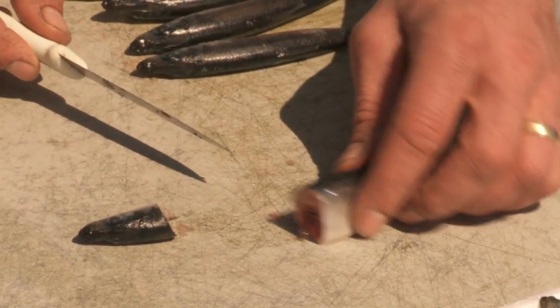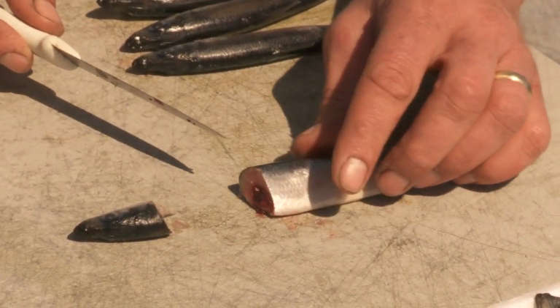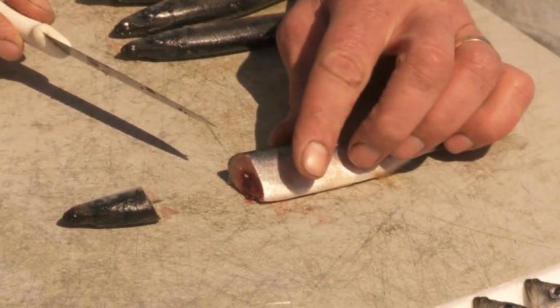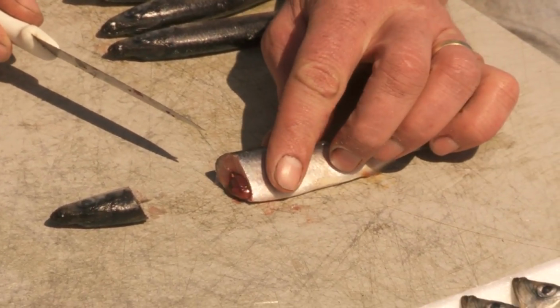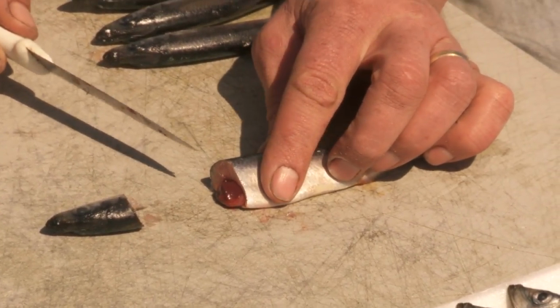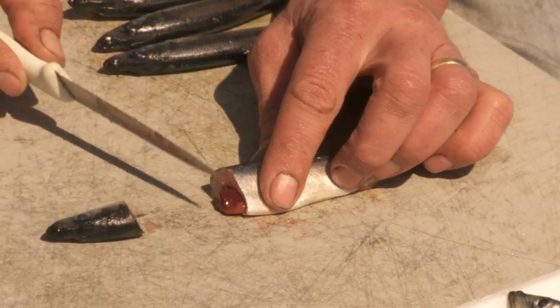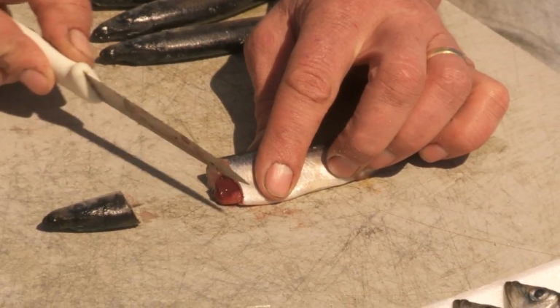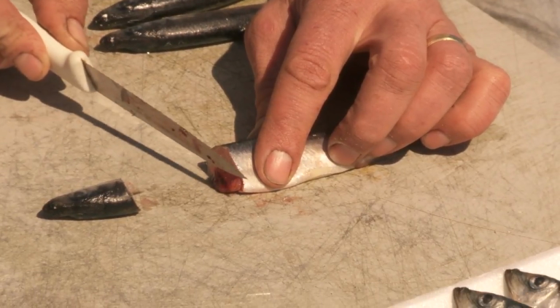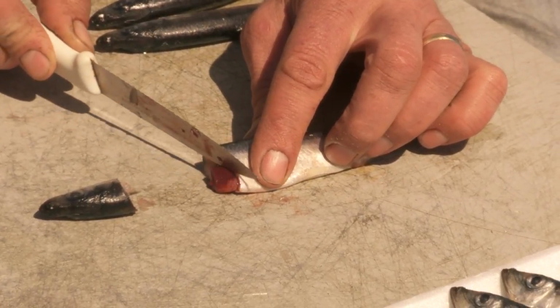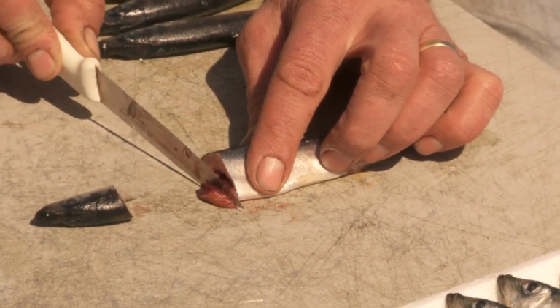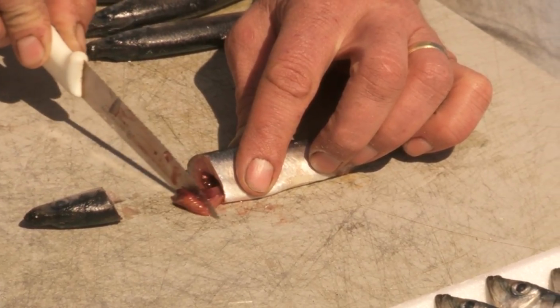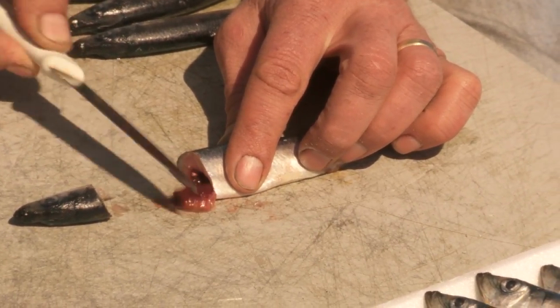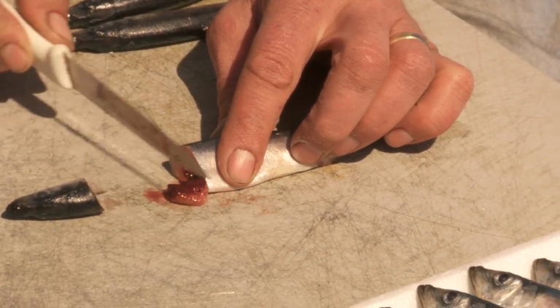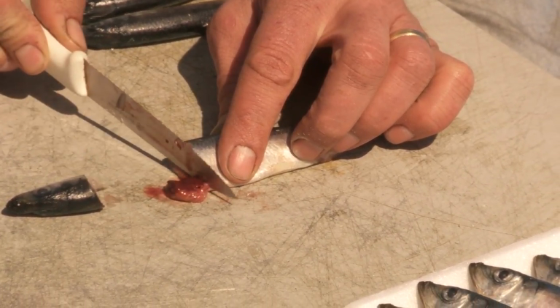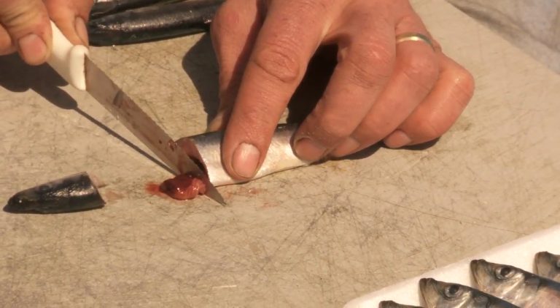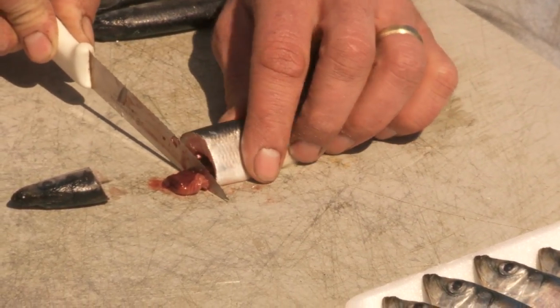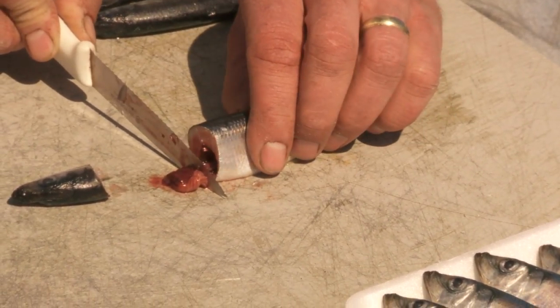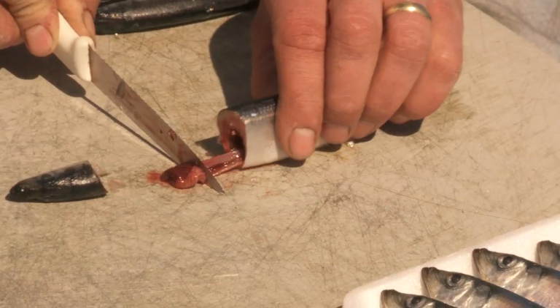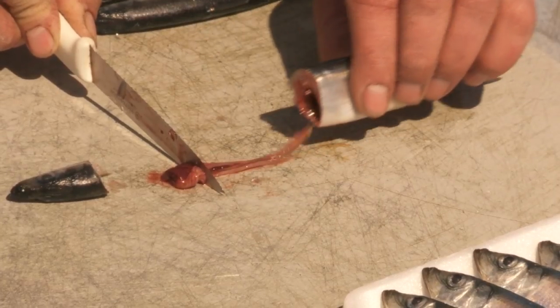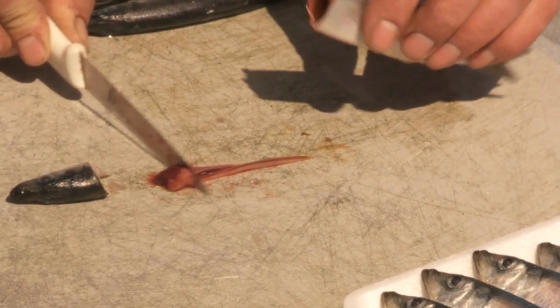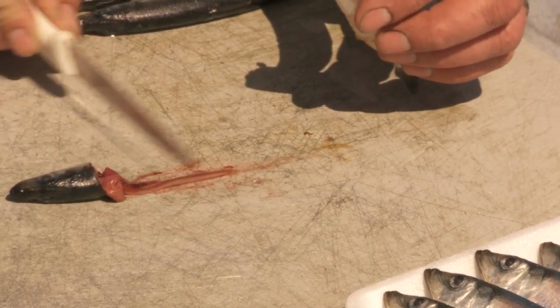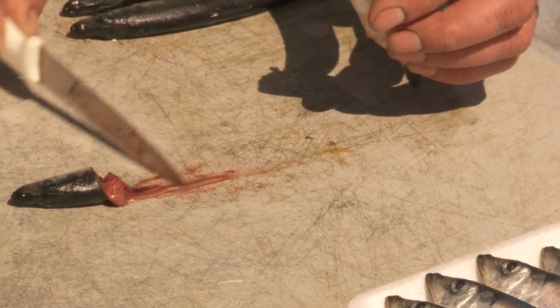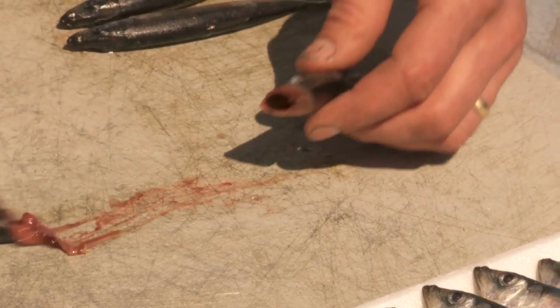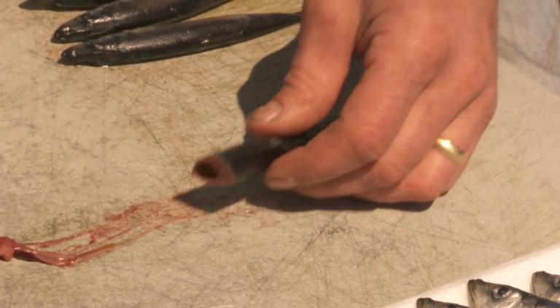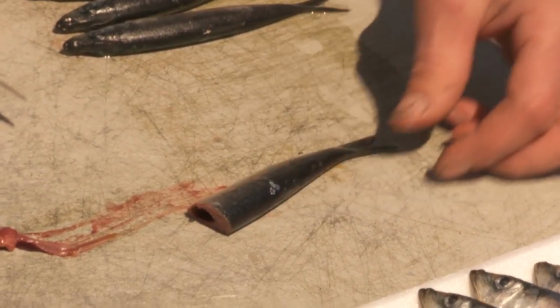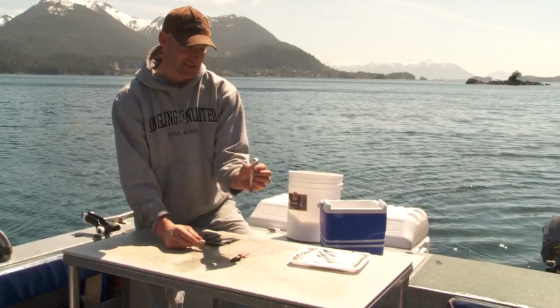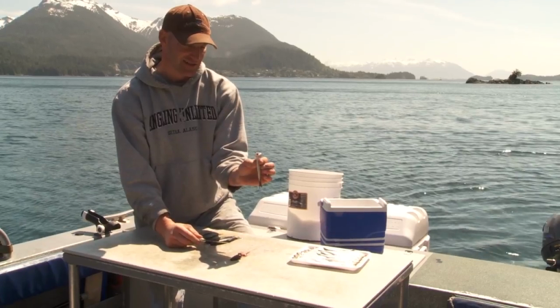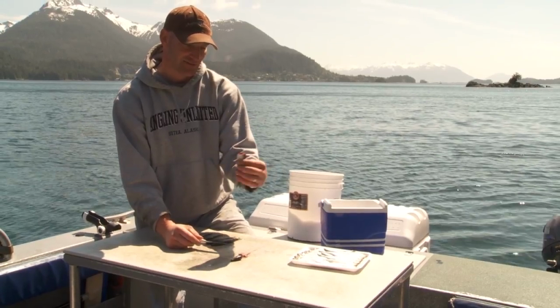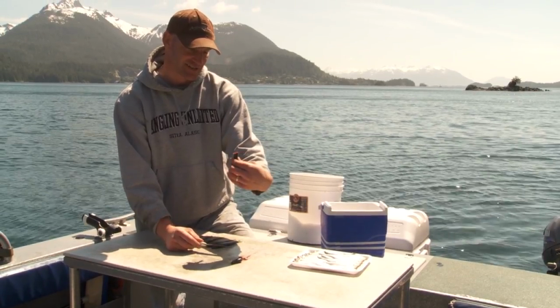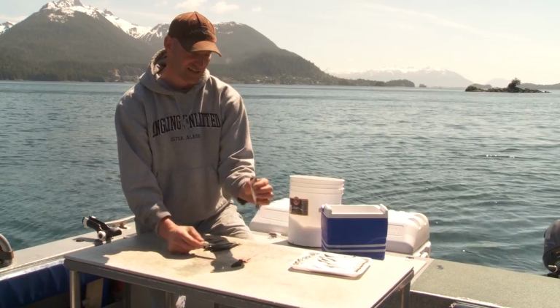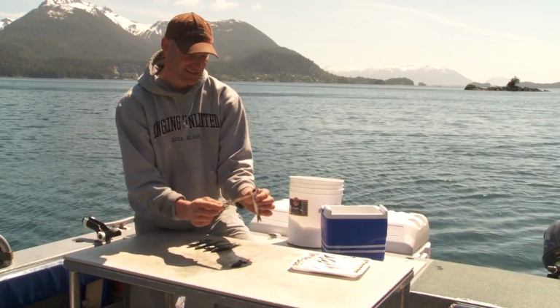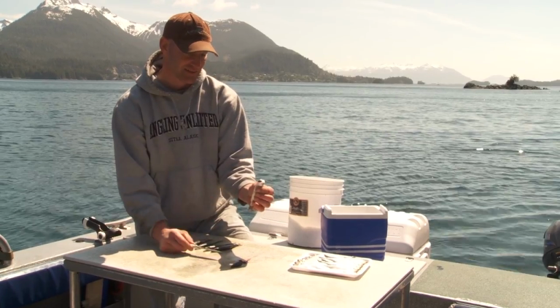Flip it over. If you push down on the stomach, the guts will push out a little bit. Use the dull side of your knife to hold it and you just pull all the guts out just like that. See, it's nice and beveled, nice and straight — I did not tear the stomach.